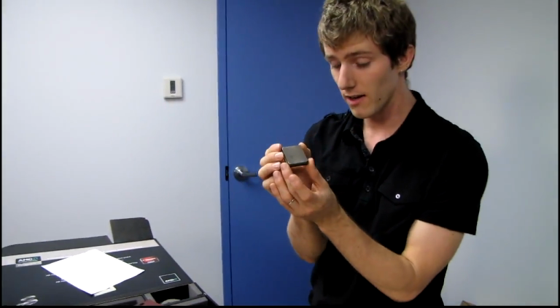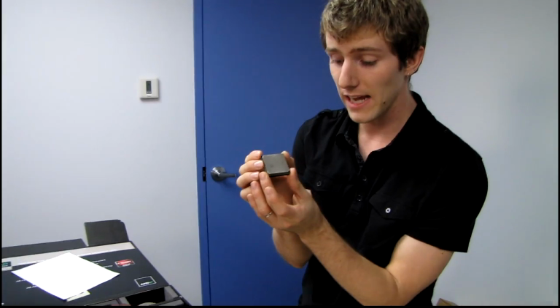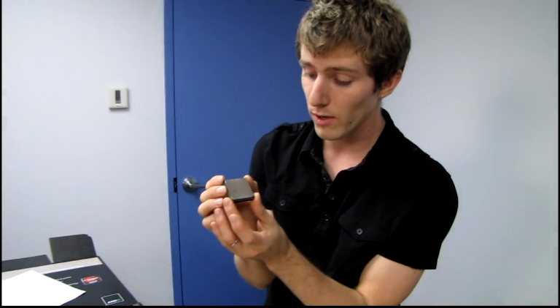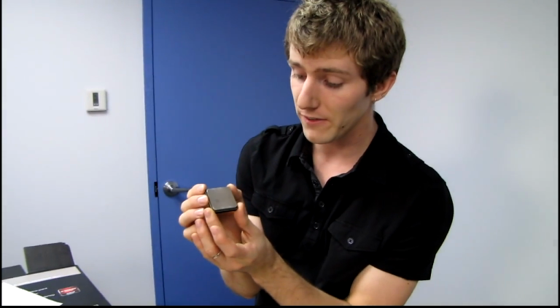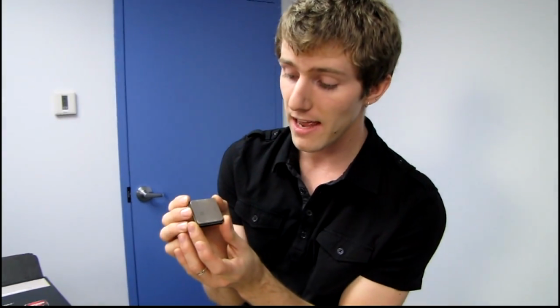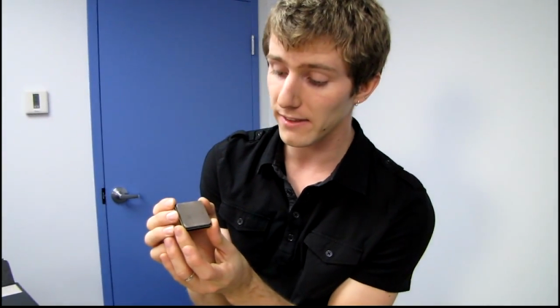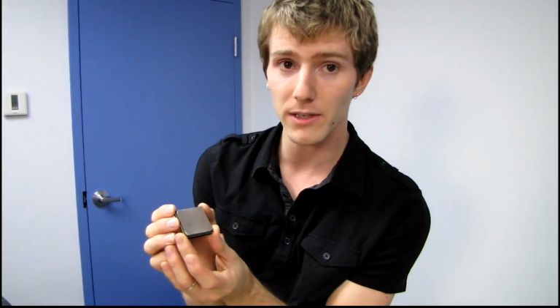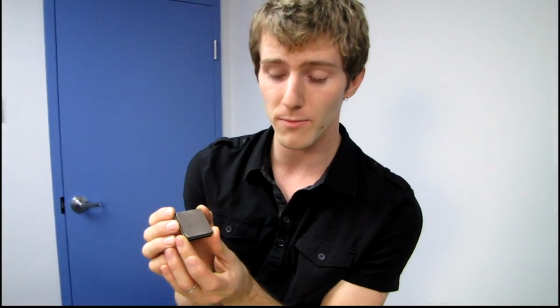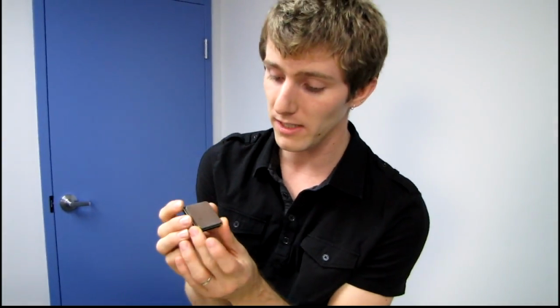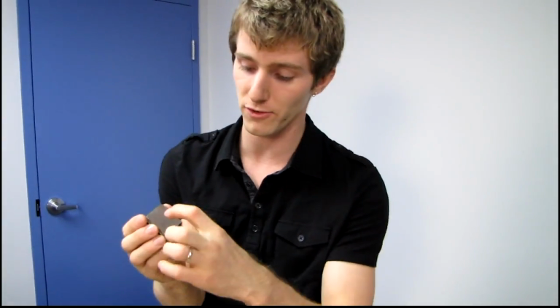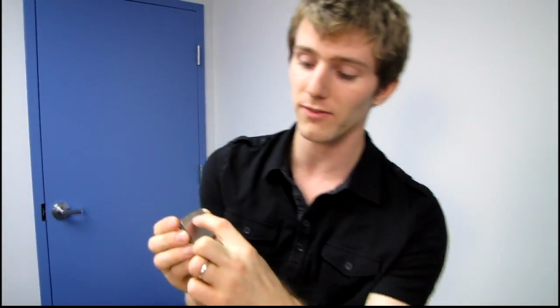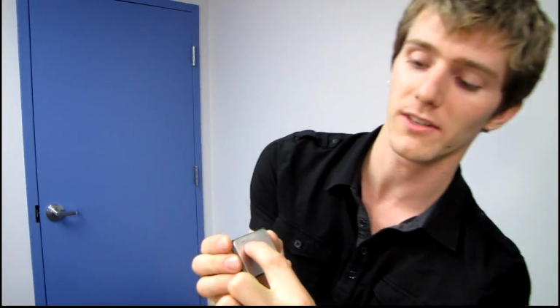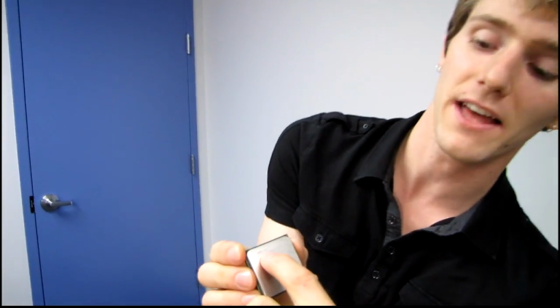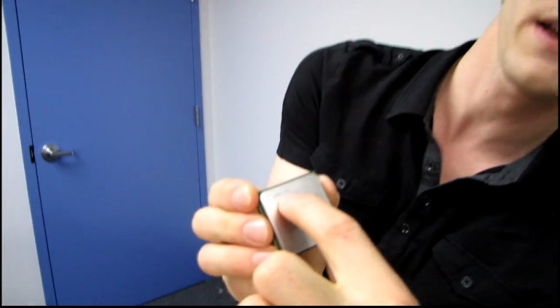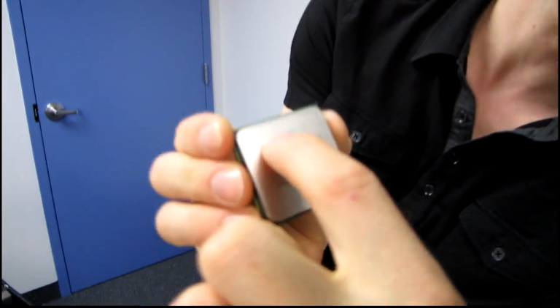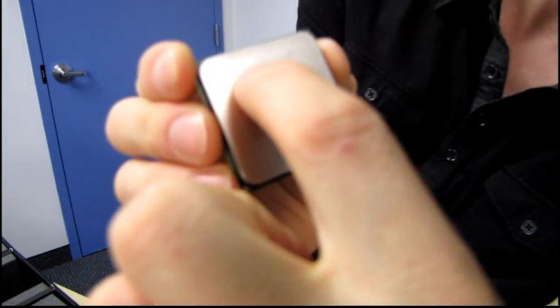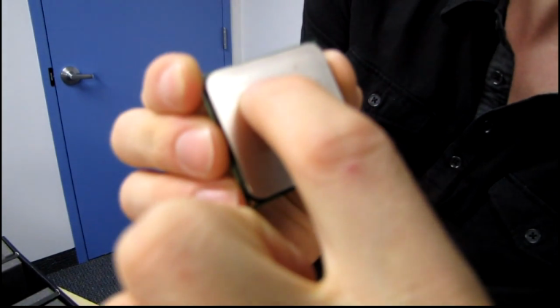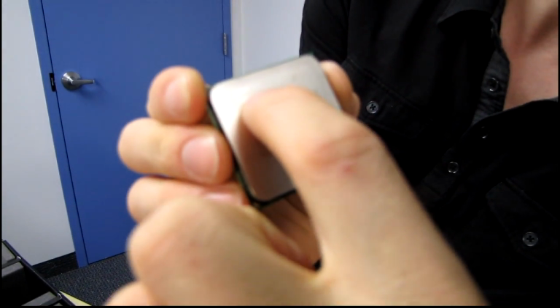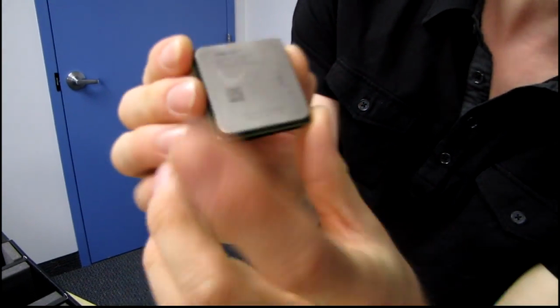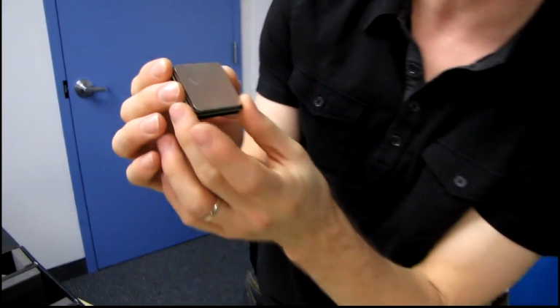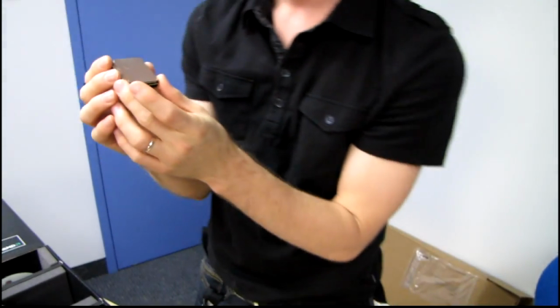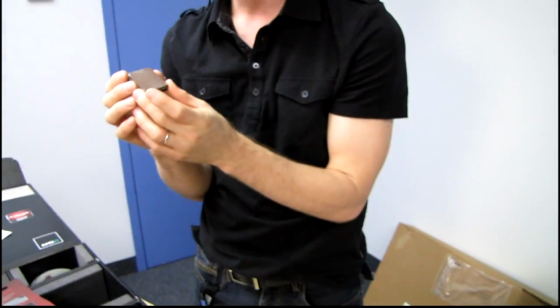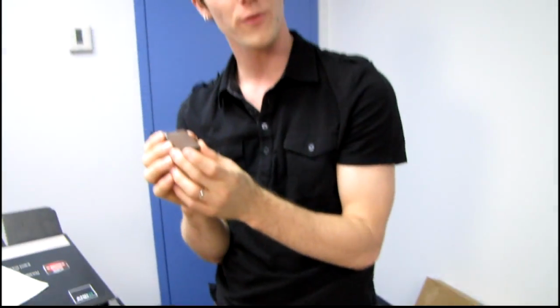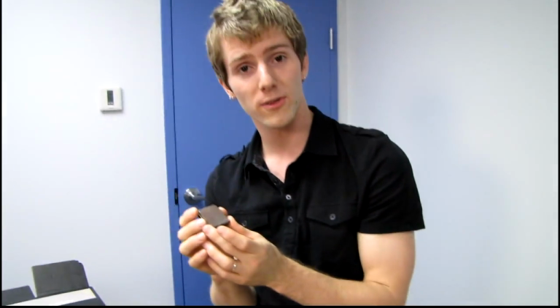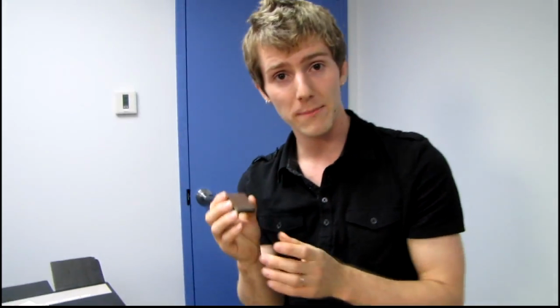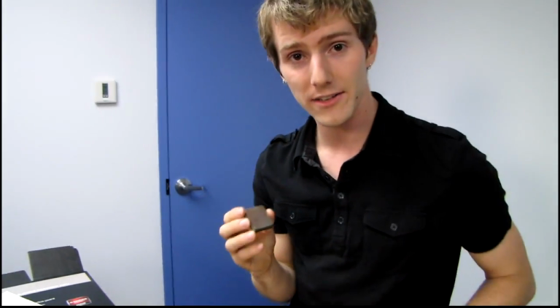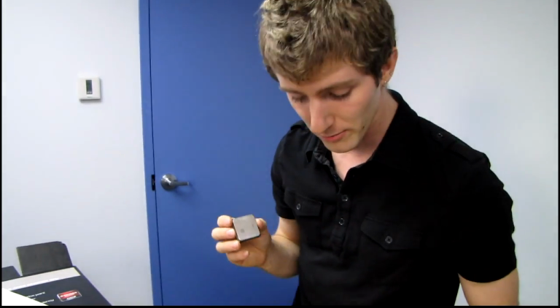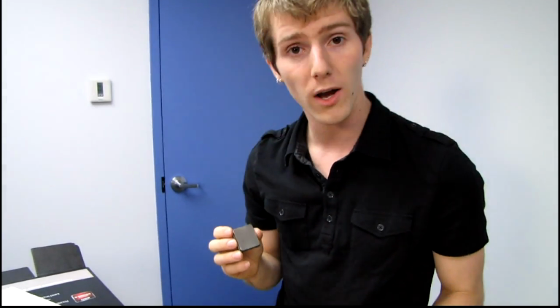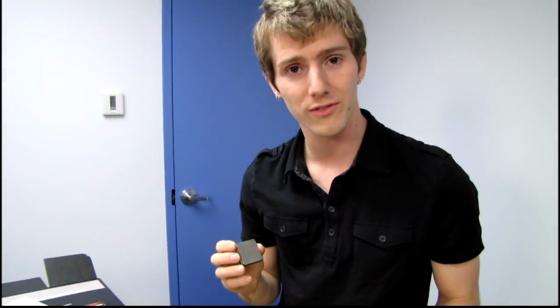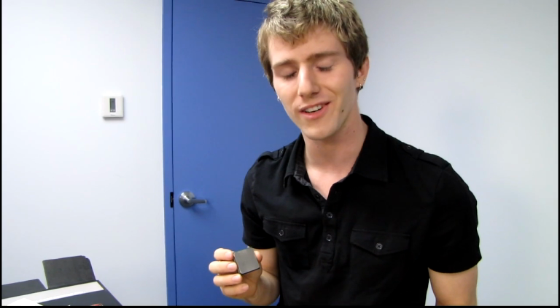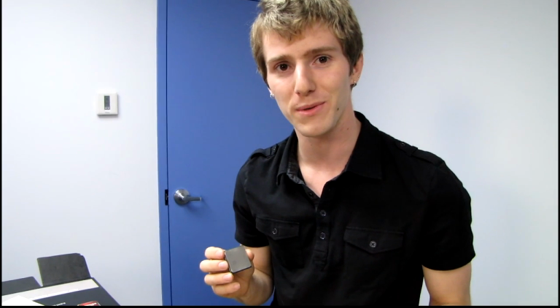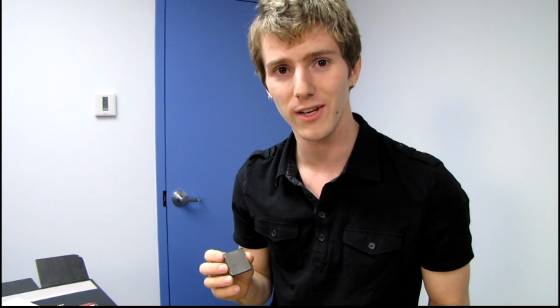Thank you for checking out my unboxing of the FX-8150 CPU from AMD. It sure feels good to see that FX badge on the heat spreader again. Don't forget to subscribe to Linus Tech Tips for more unboxings, reviews, and other computer videos.